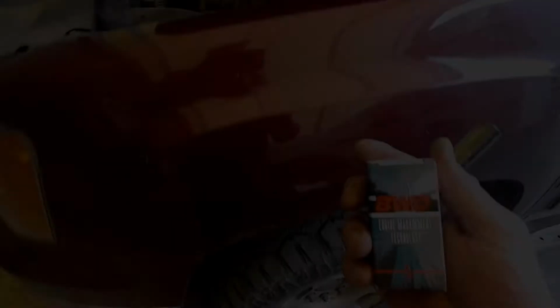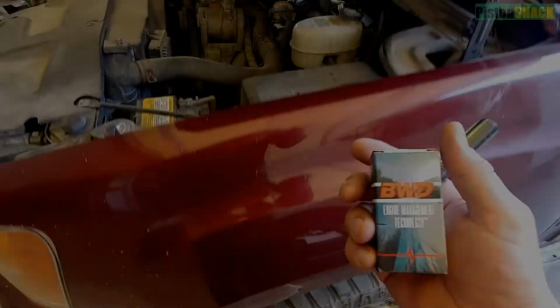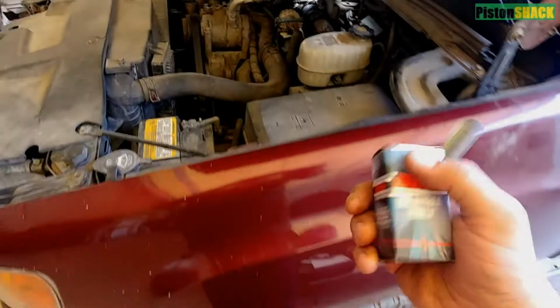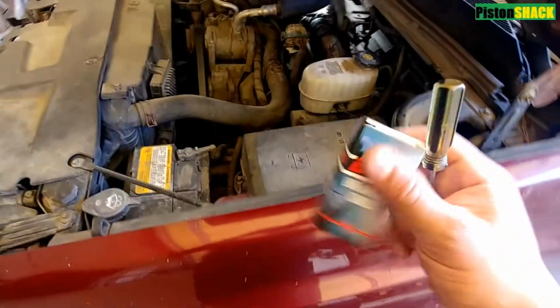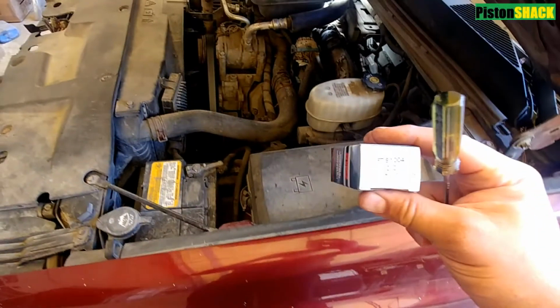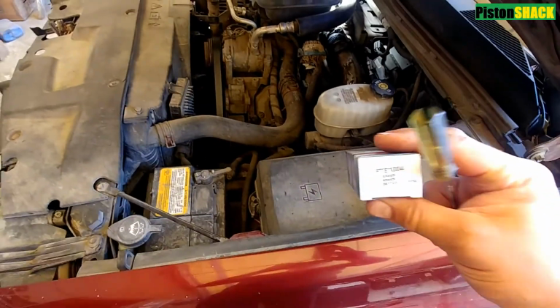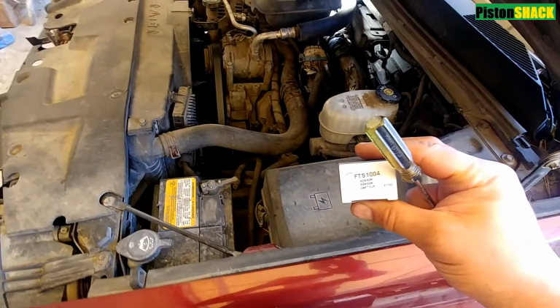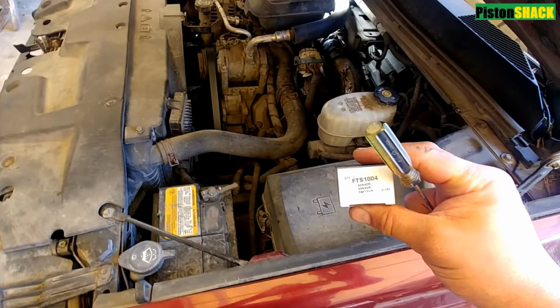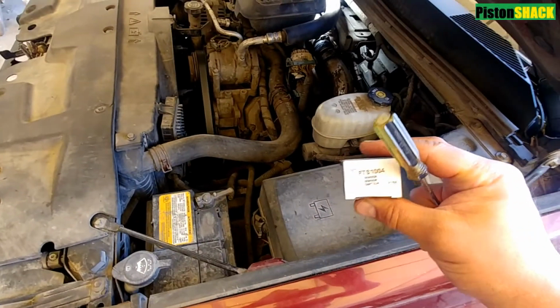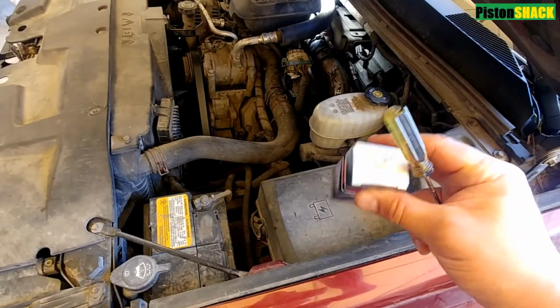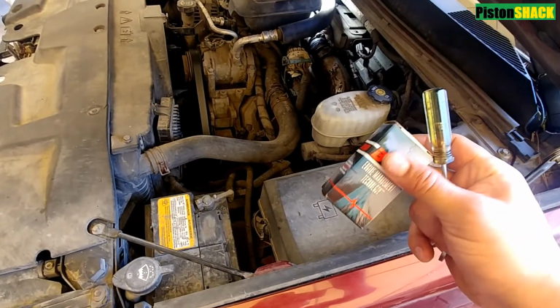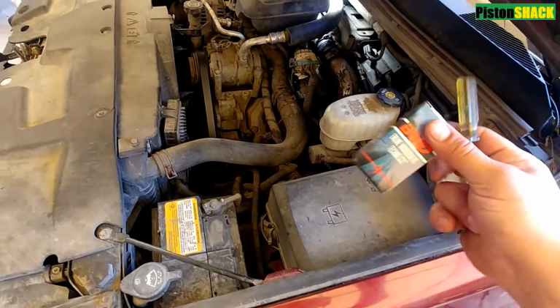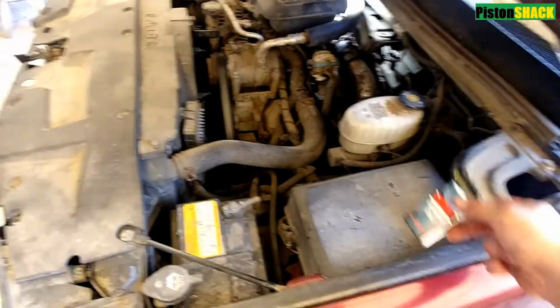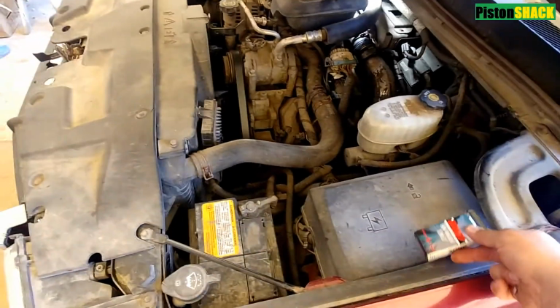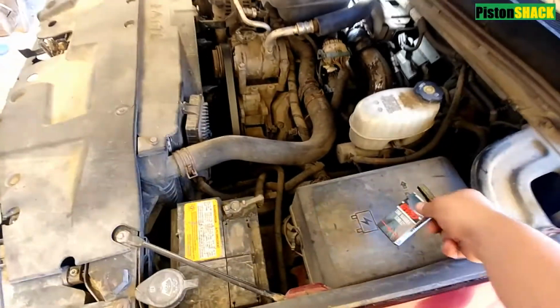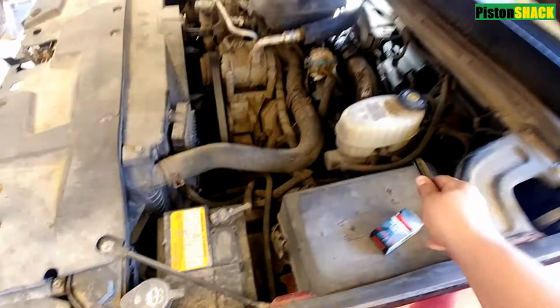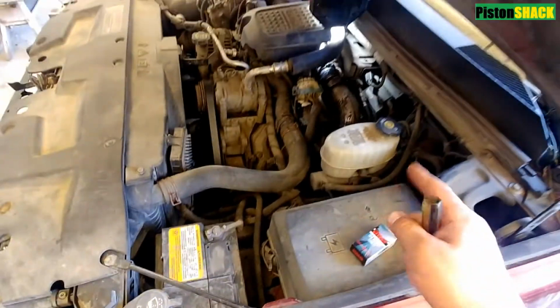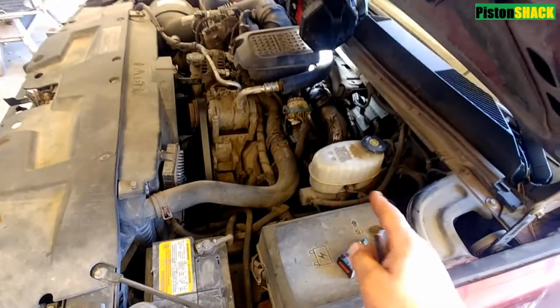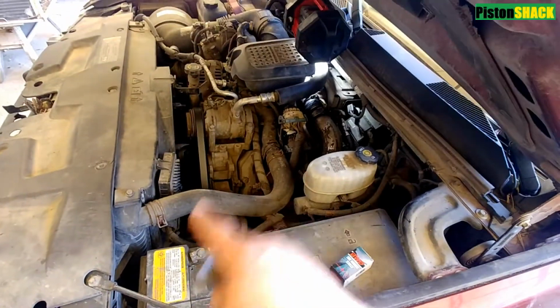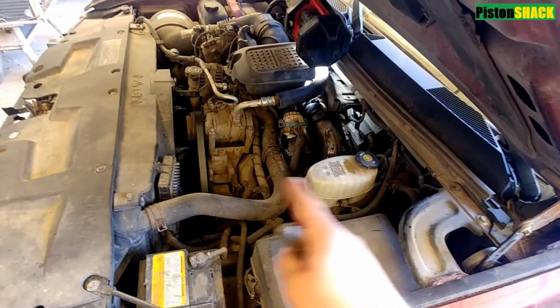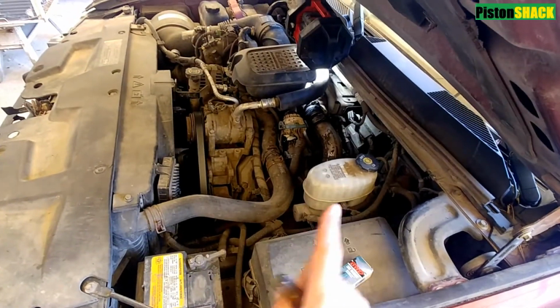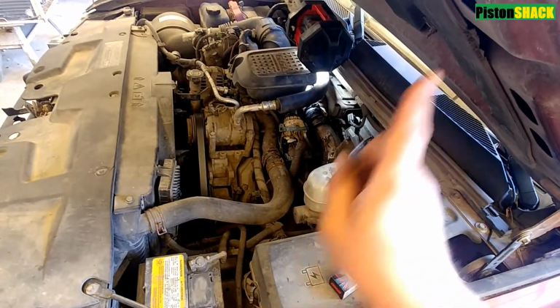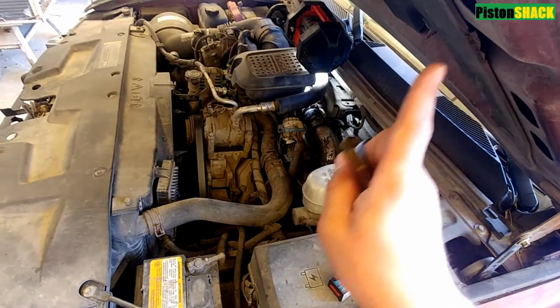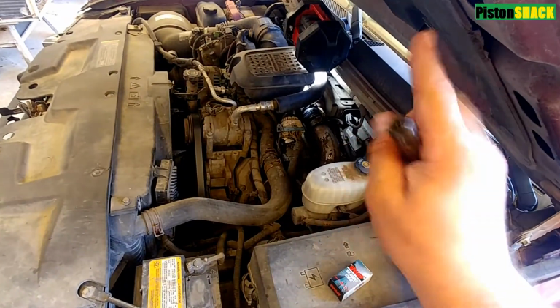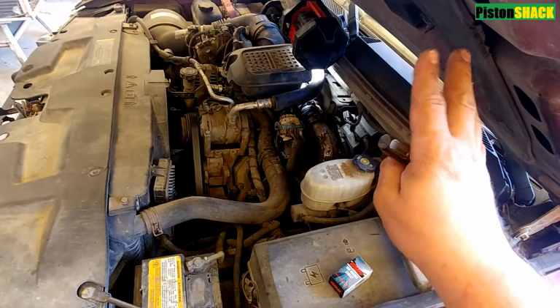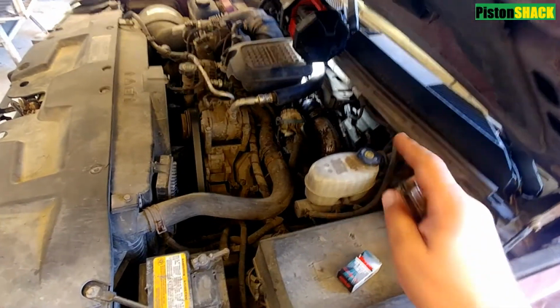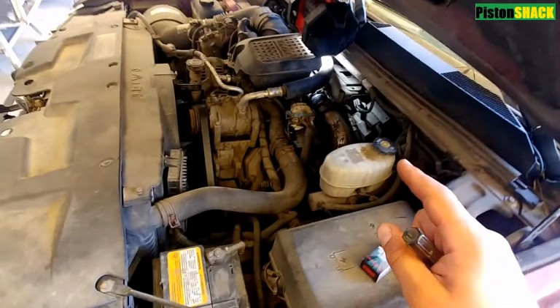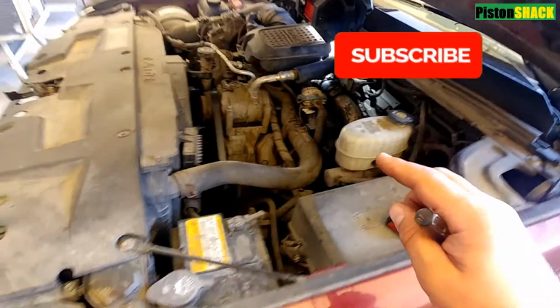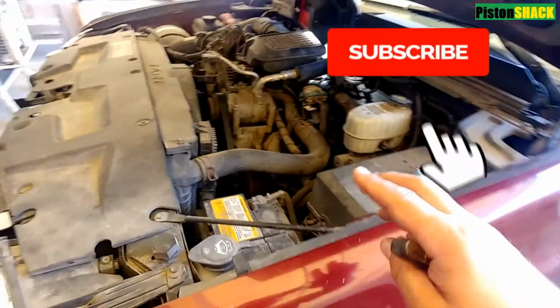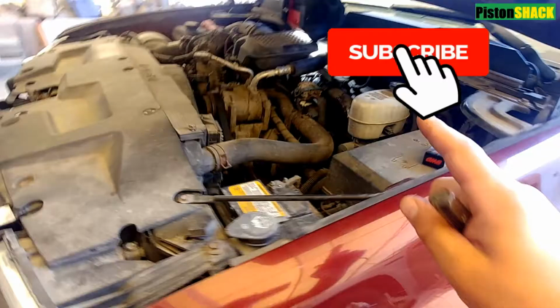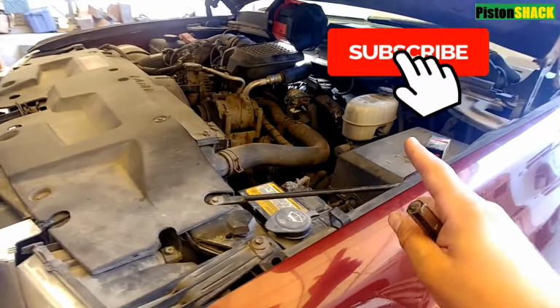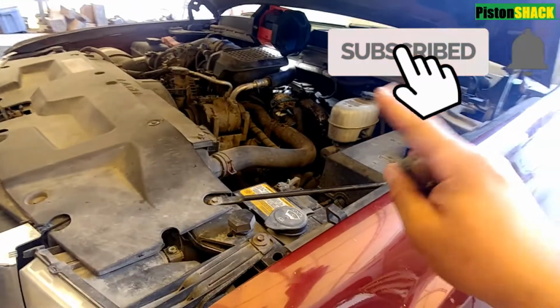In a couple minutes I'm going to show you how to replace the fuel temperature sensor on your 6.6 Duramax diesel. Let's get started, and if it's your first time to the channel, please subscribe.